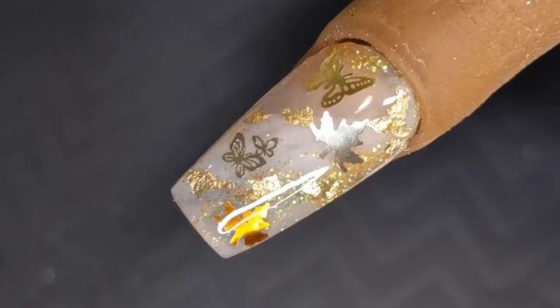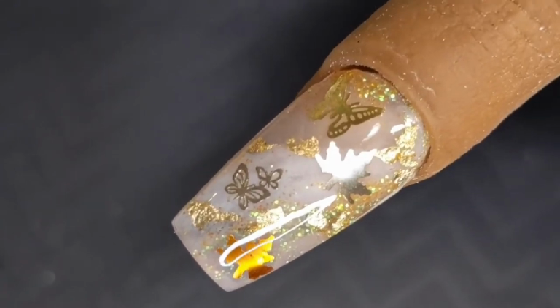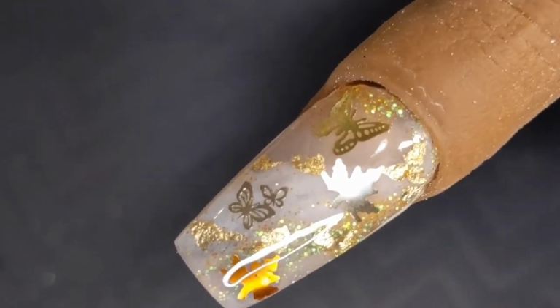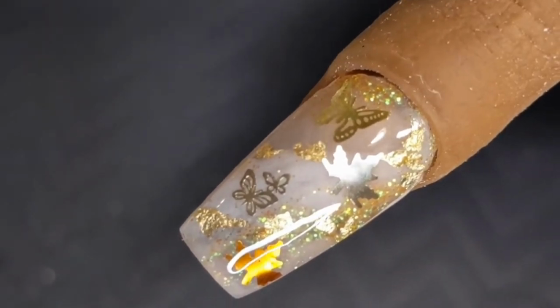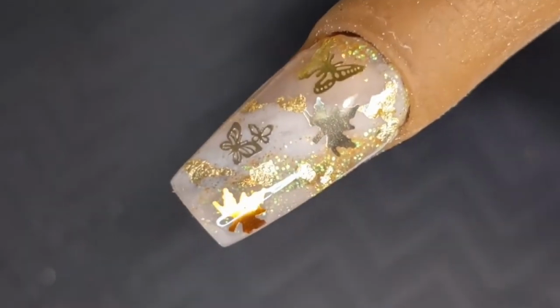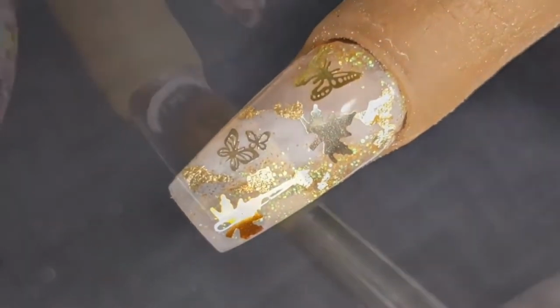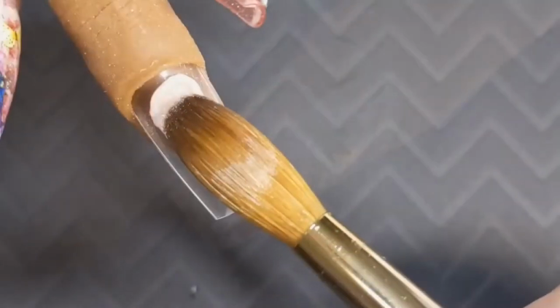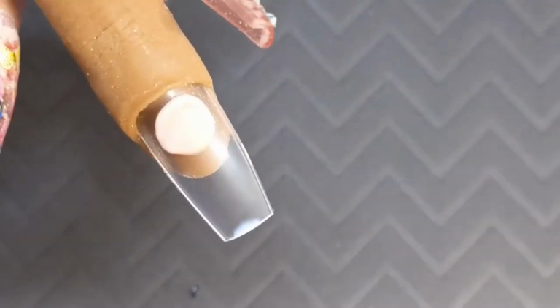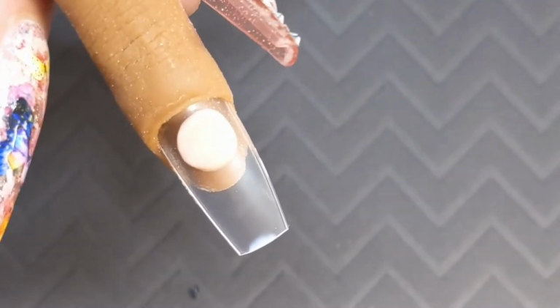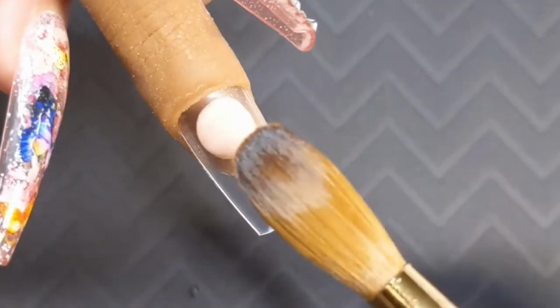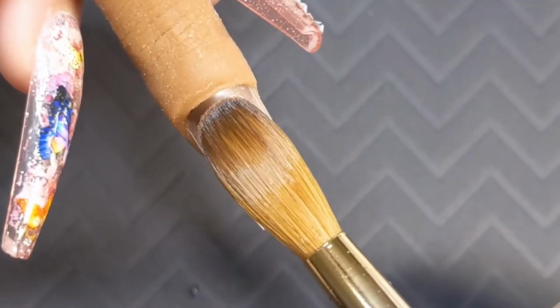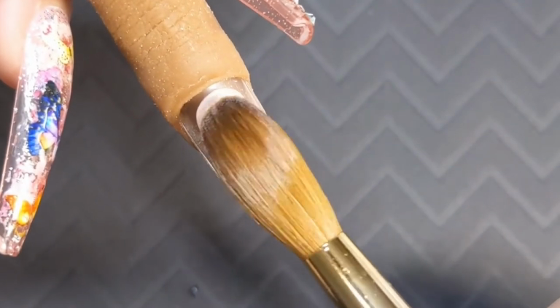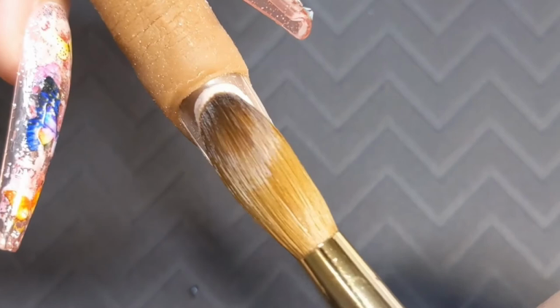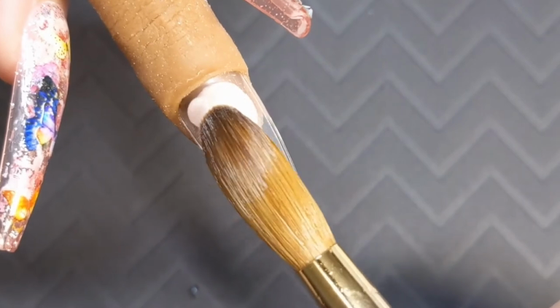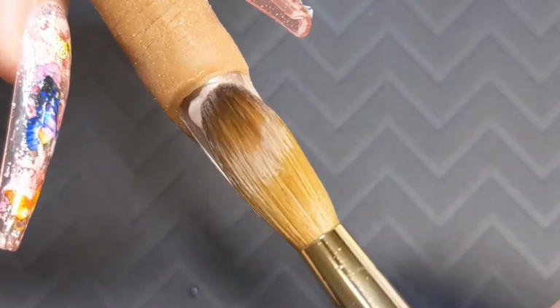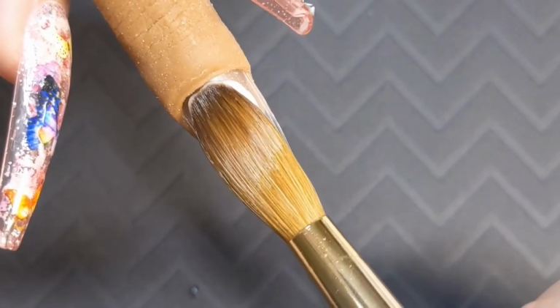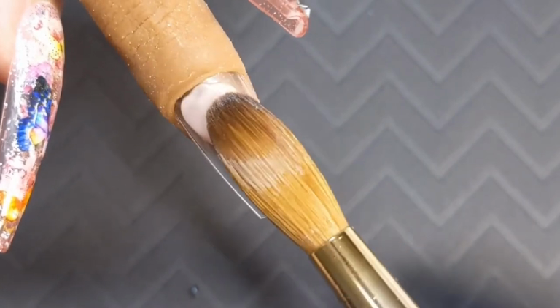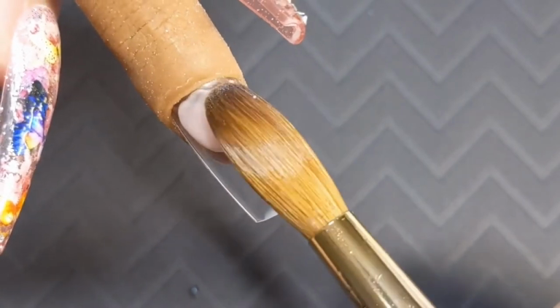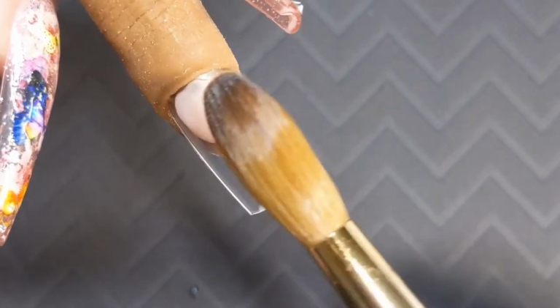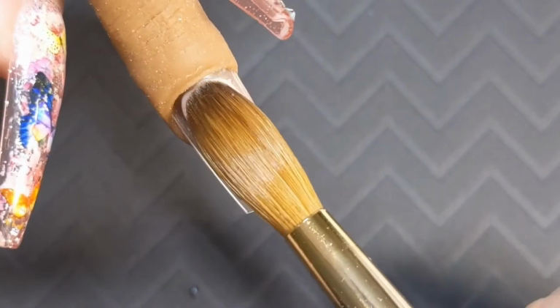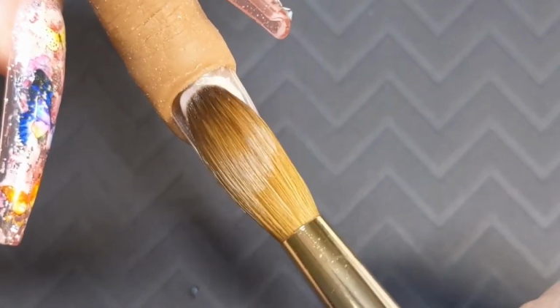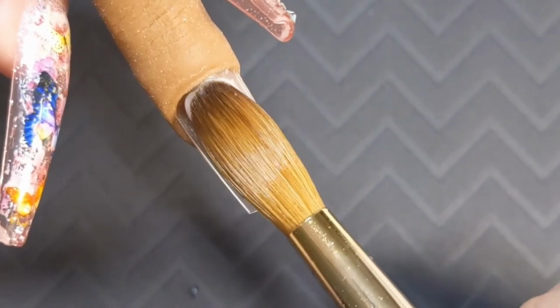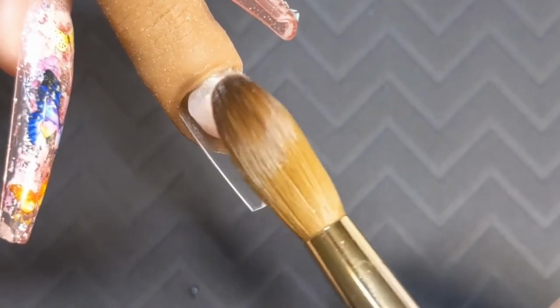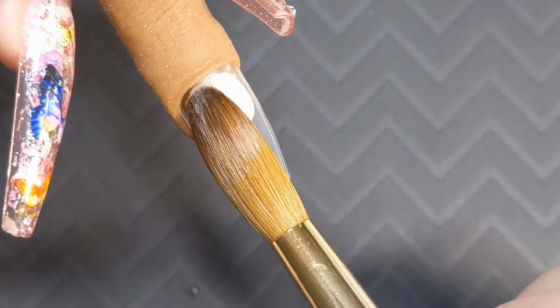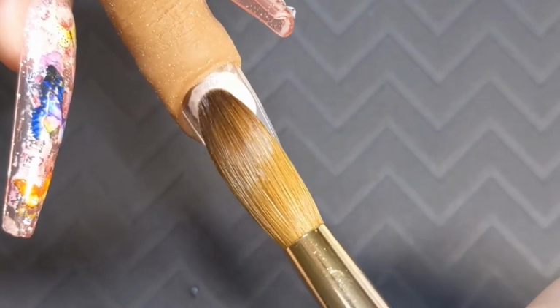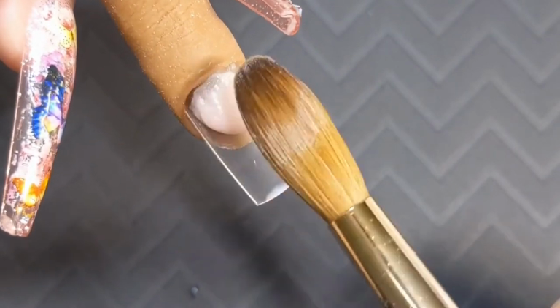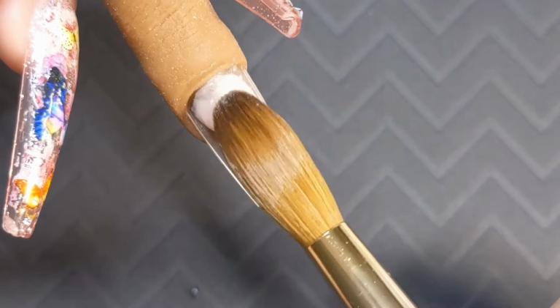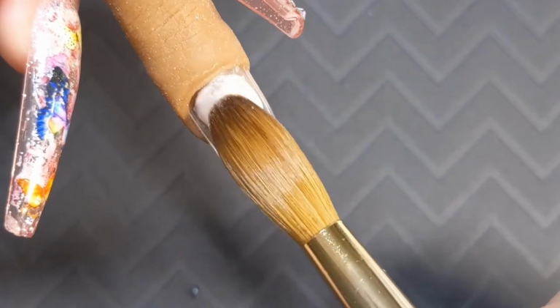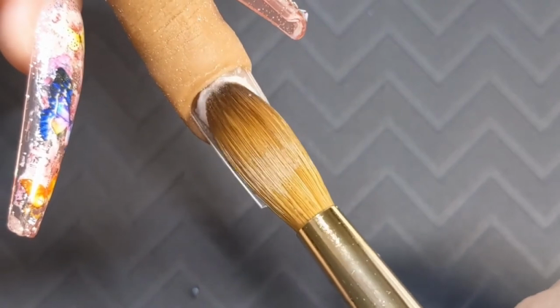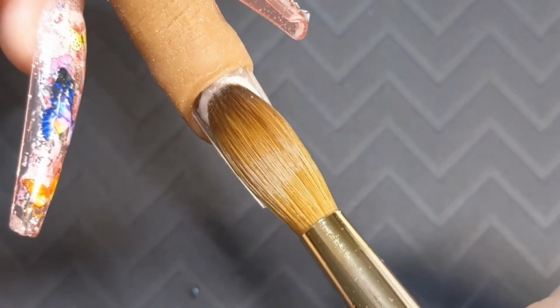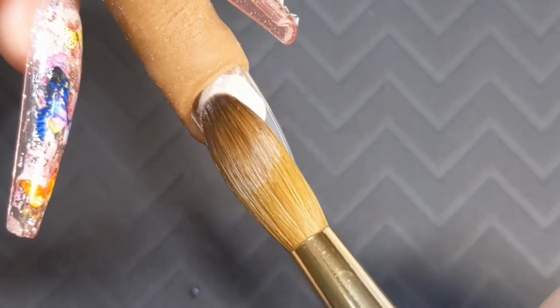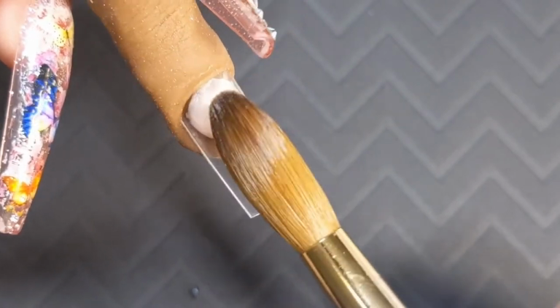What's up beauty crew and welcome back to She Does Beauty. For today's video we are going to be doing a butterfly autumn fall nail. I'm super excited so let's go ahead and get started.